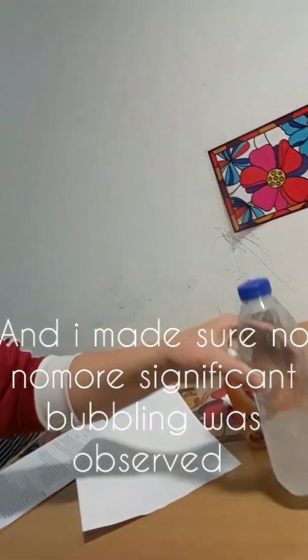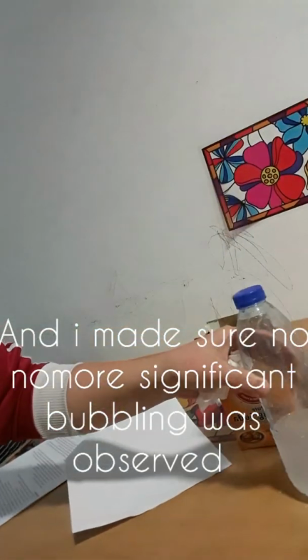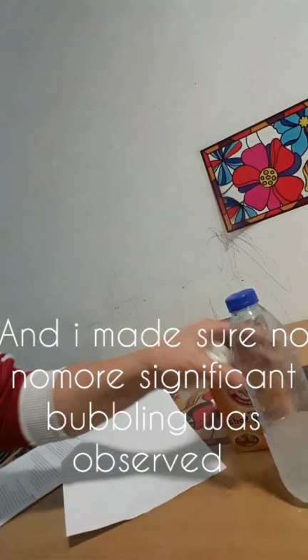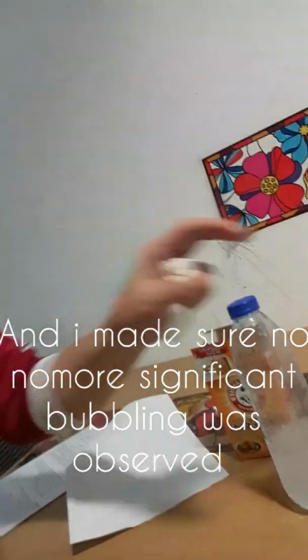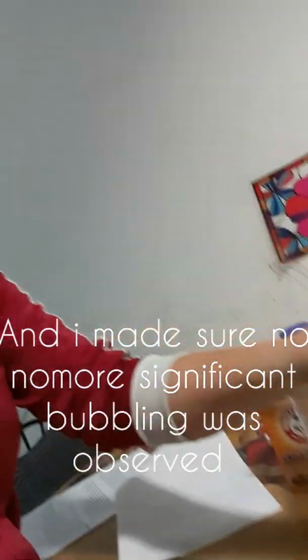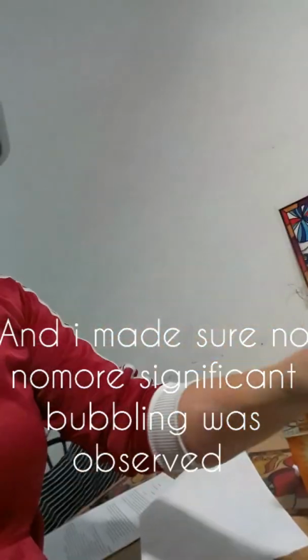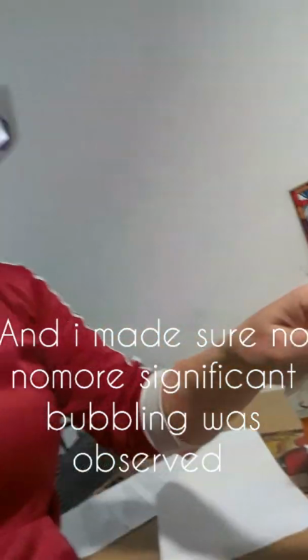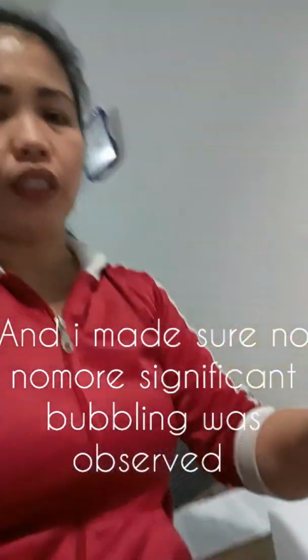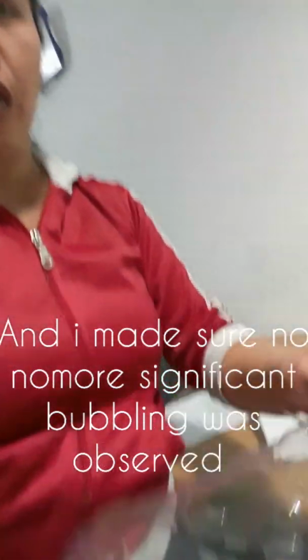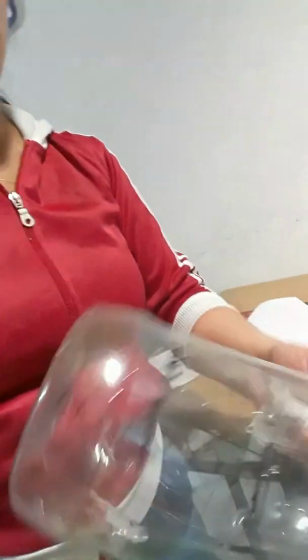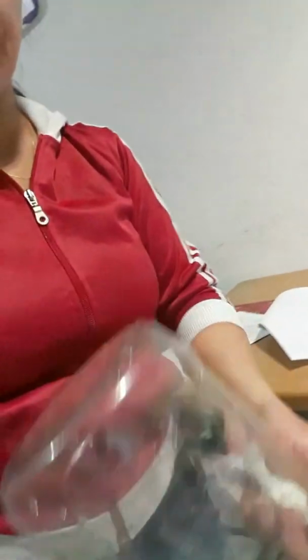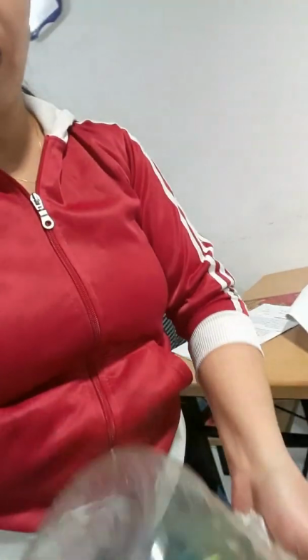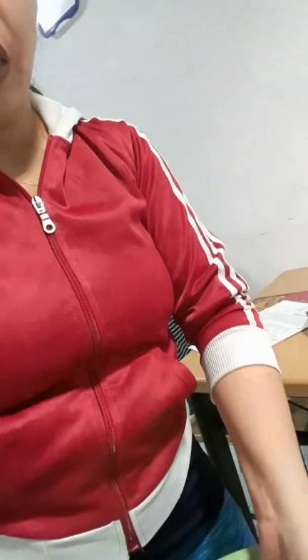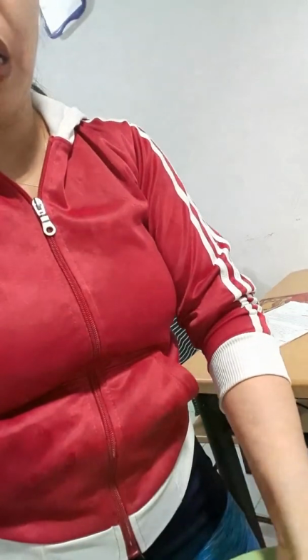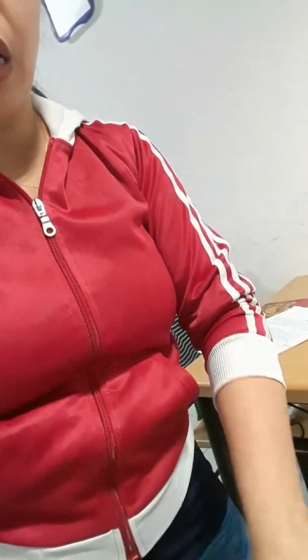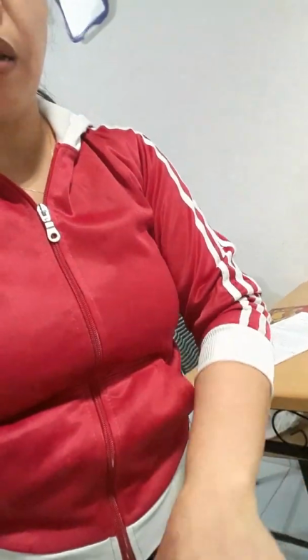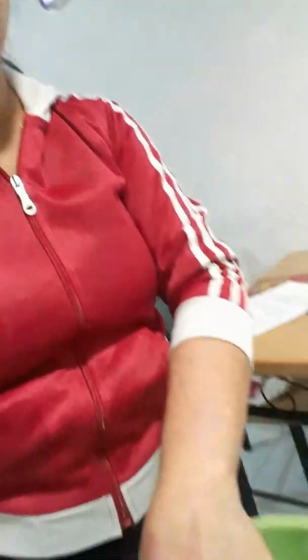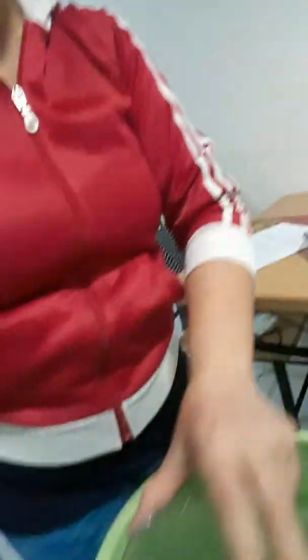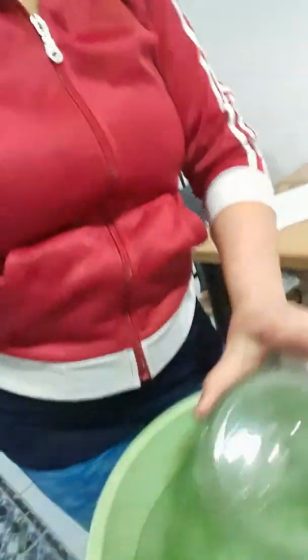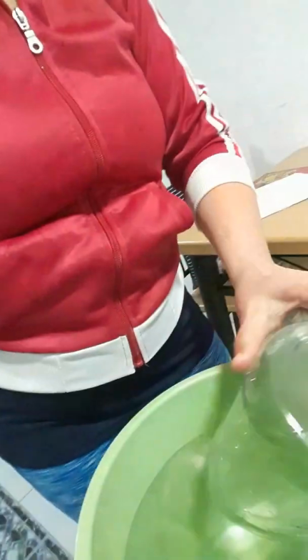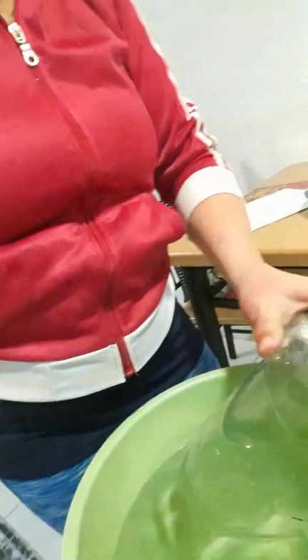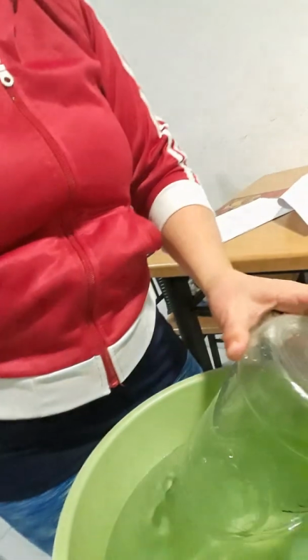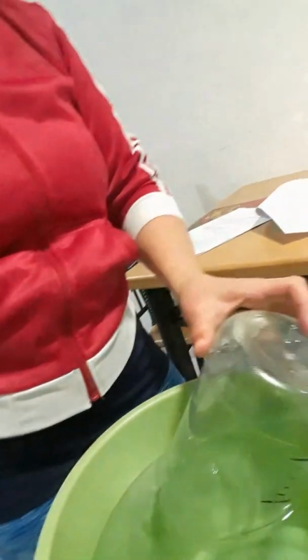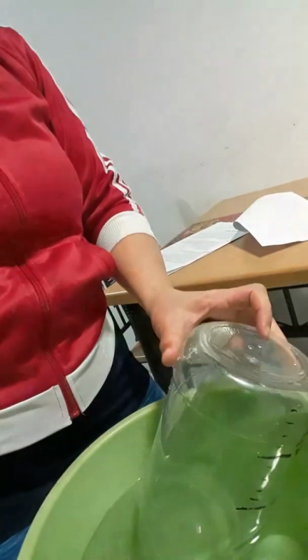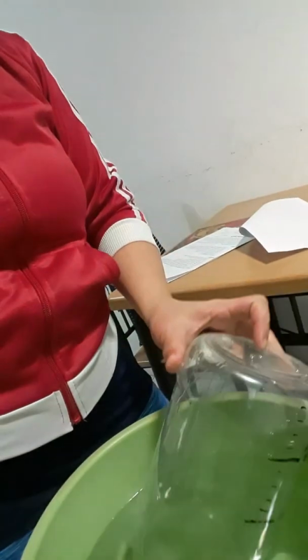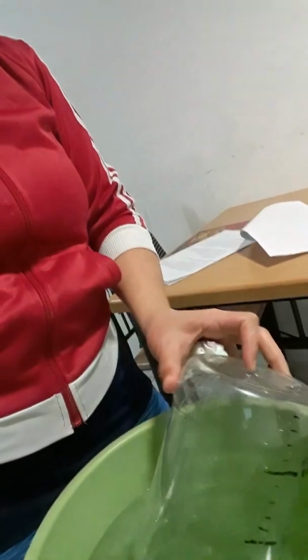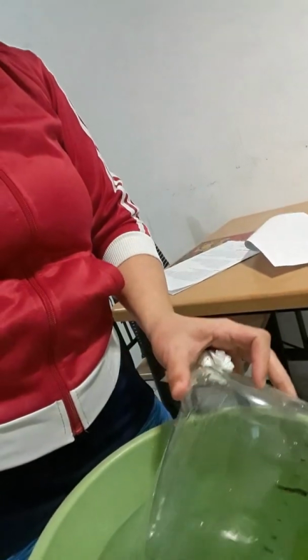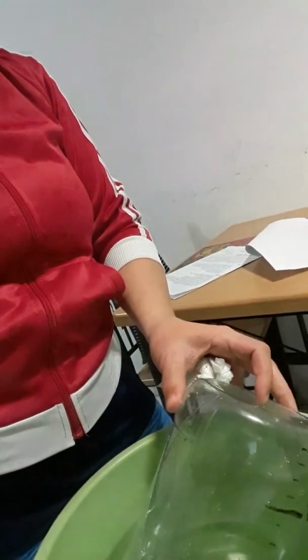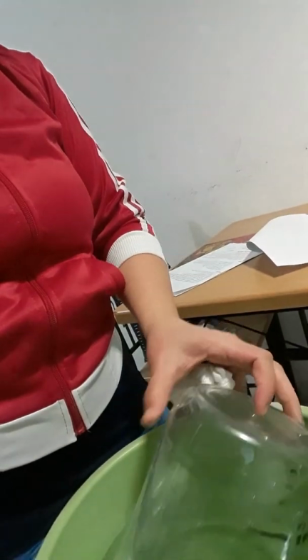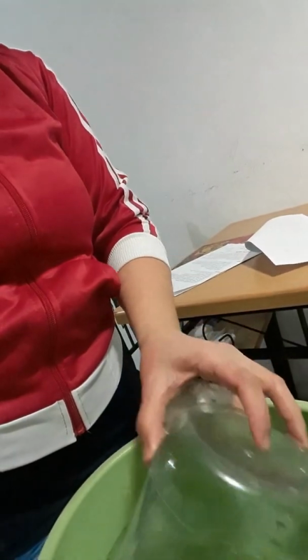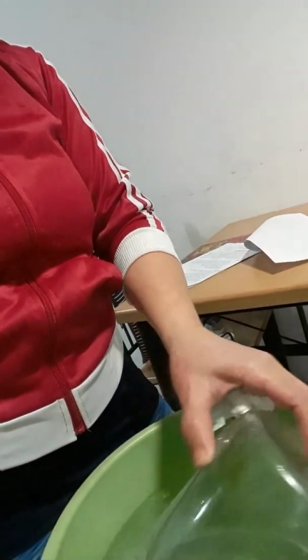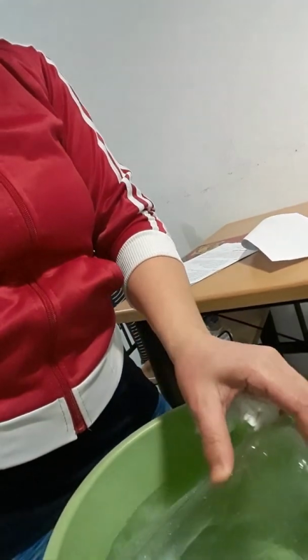And now I will put the clear jar and submerge it into the water.